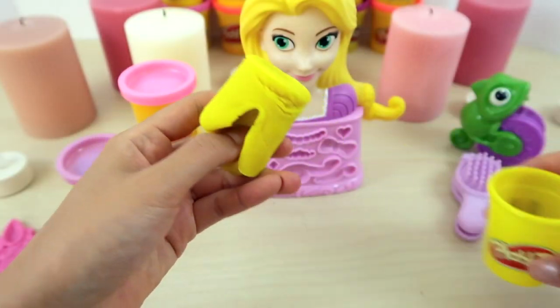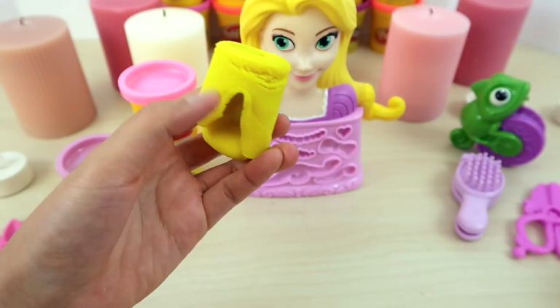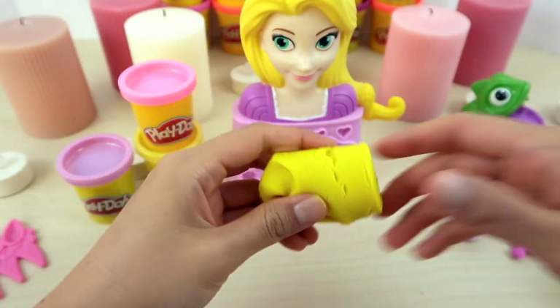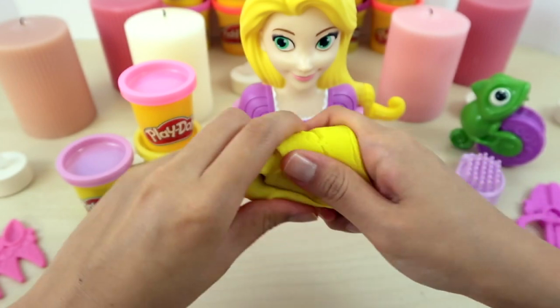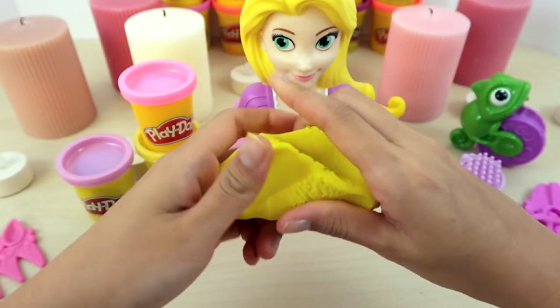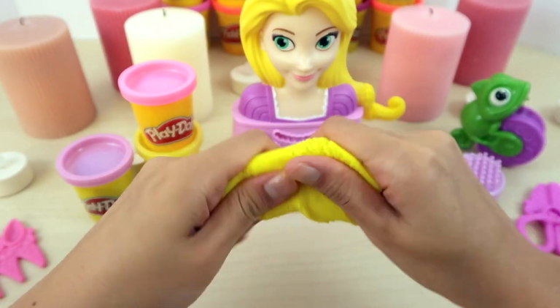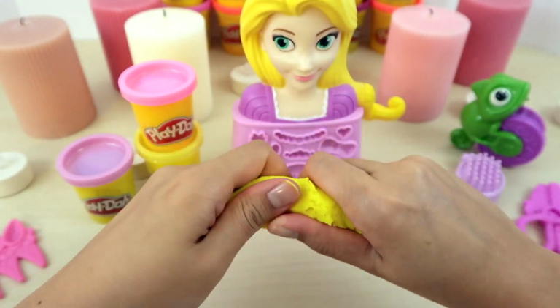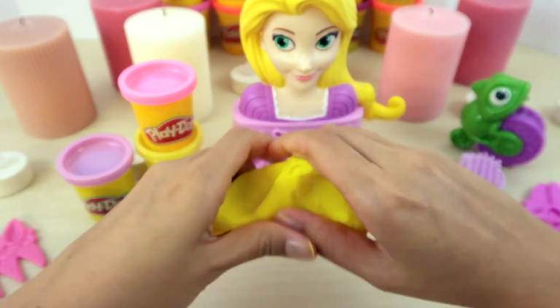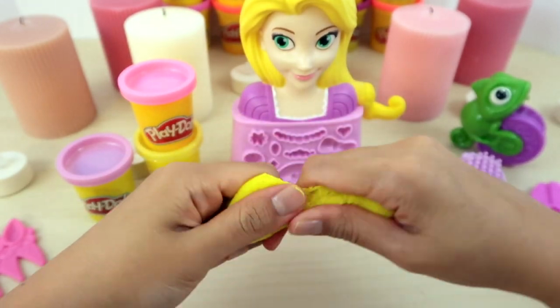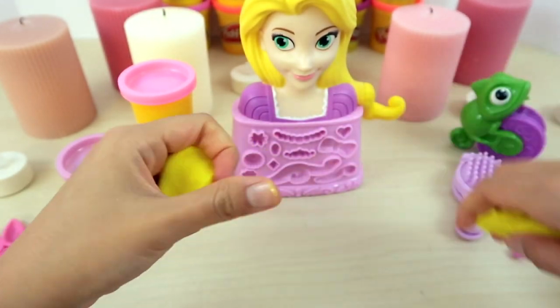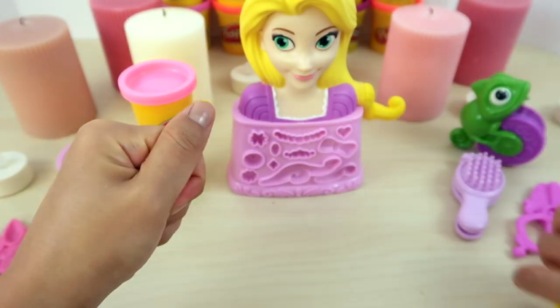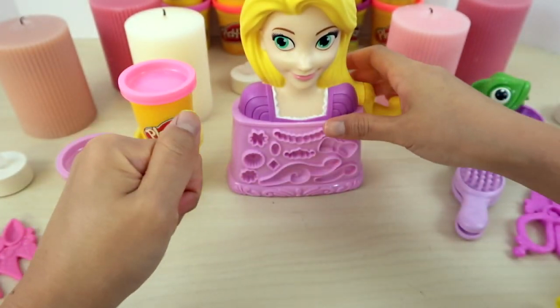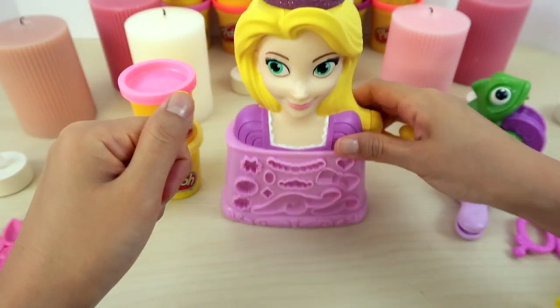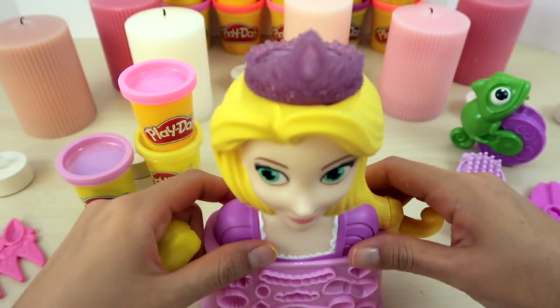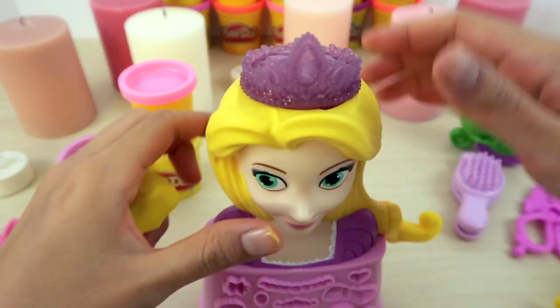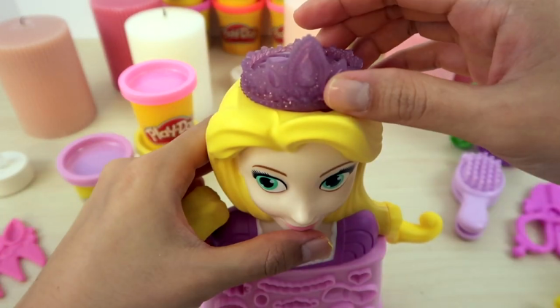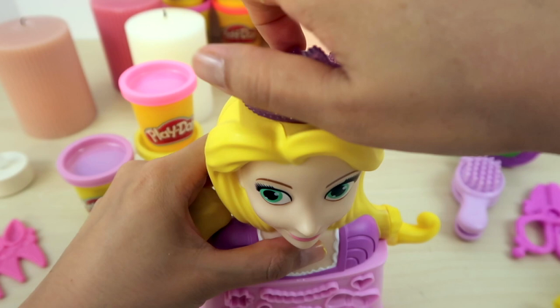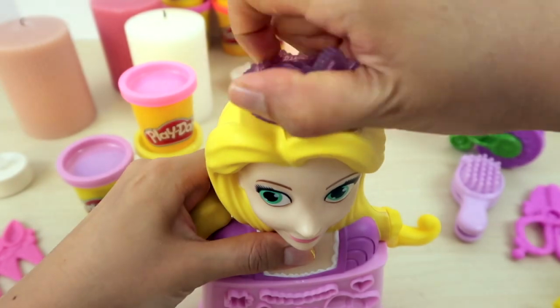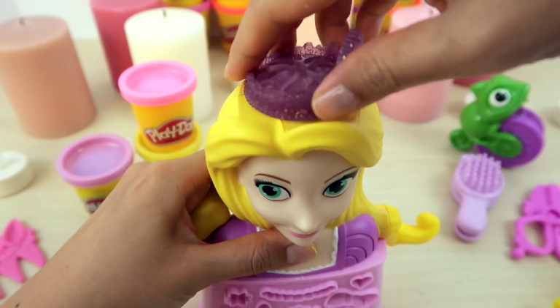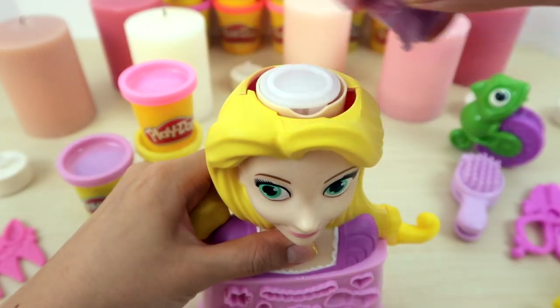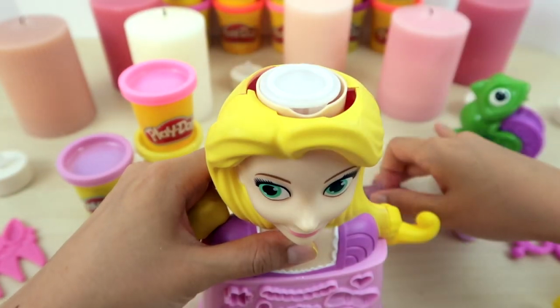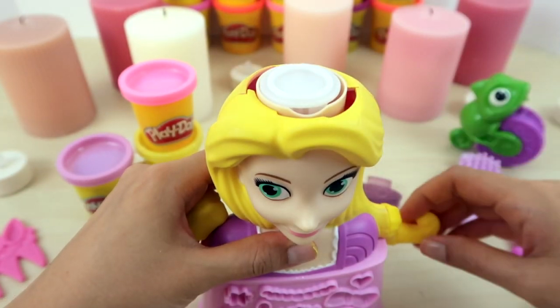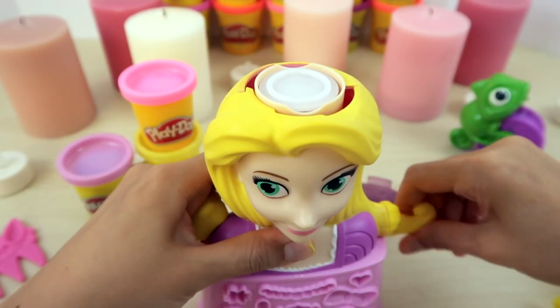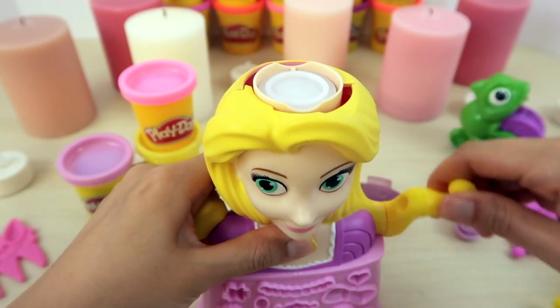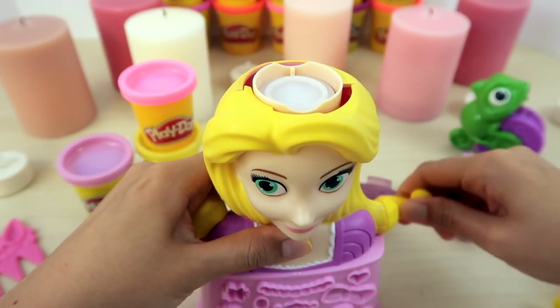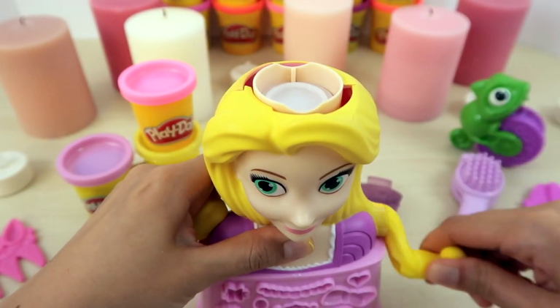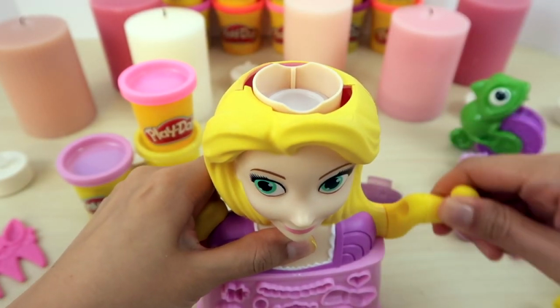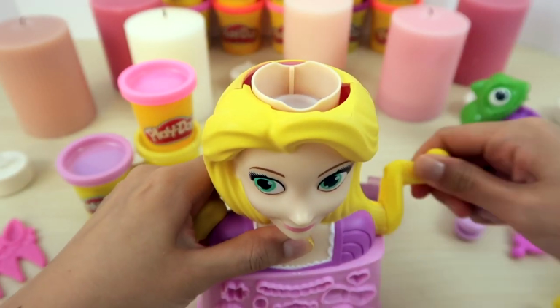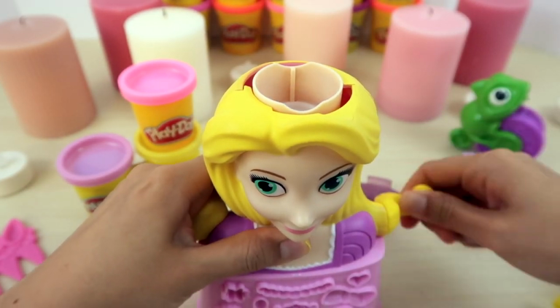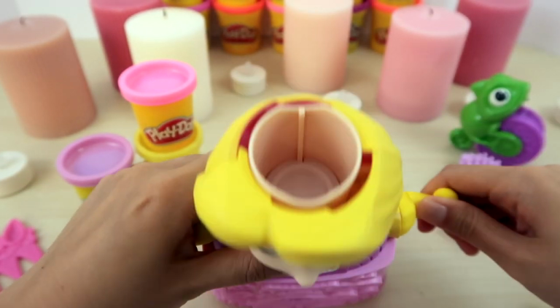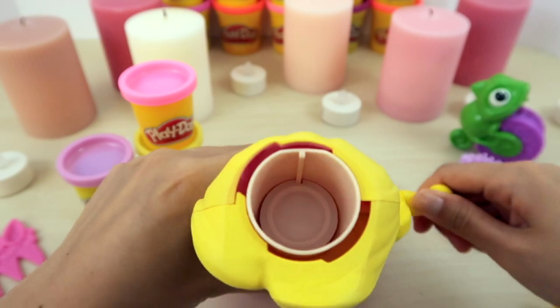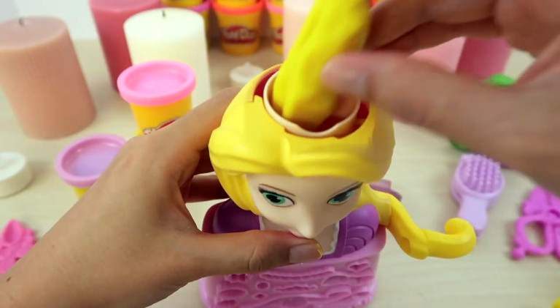First, let's try to grow her hair longer so that we can decorate it. Remember to crank it all the way down to achieve the best result.